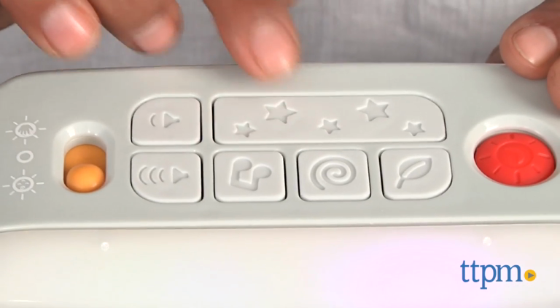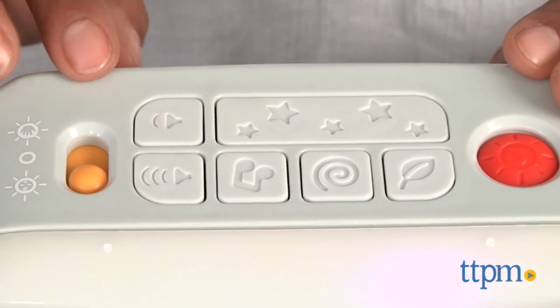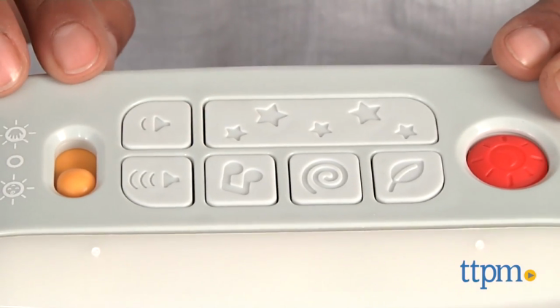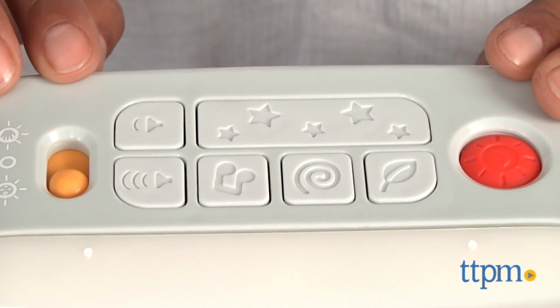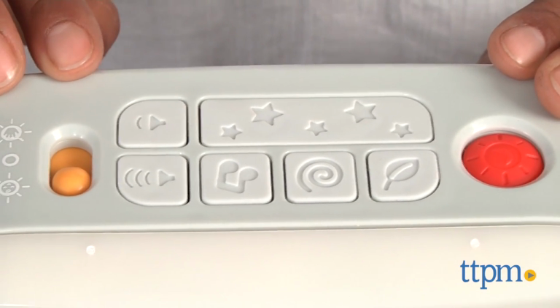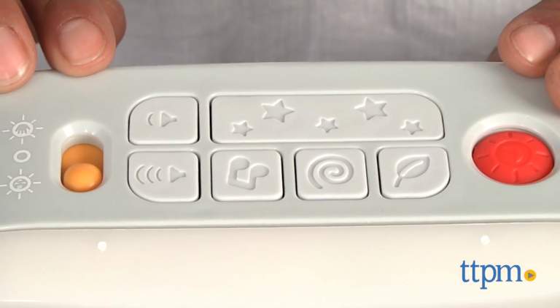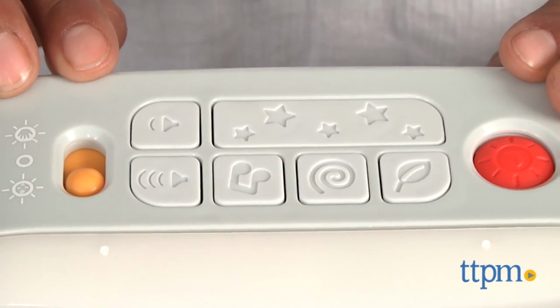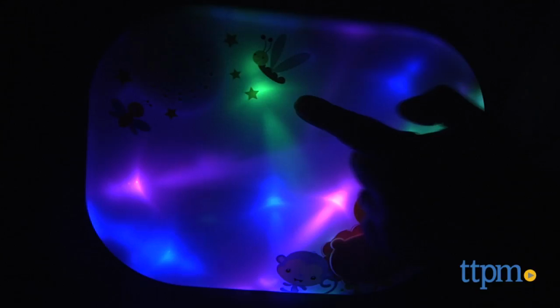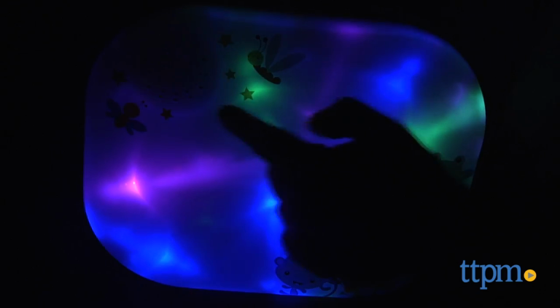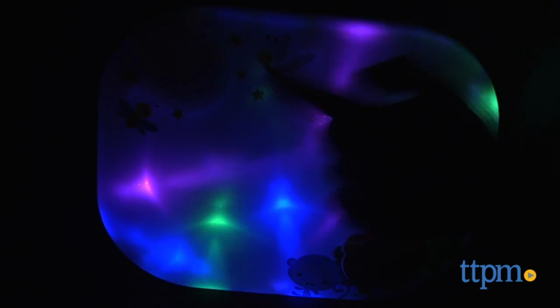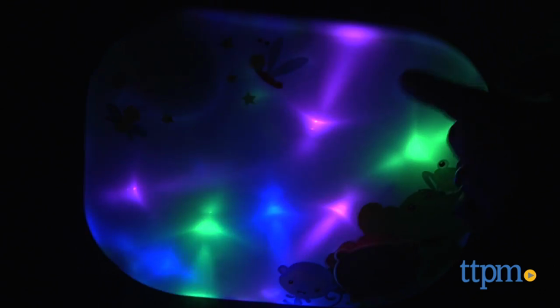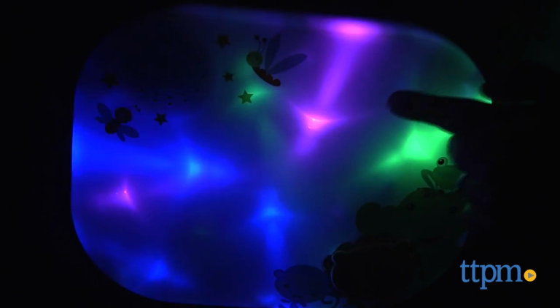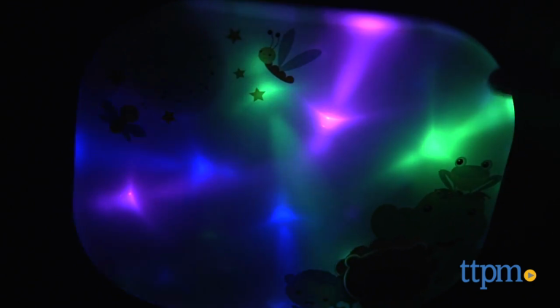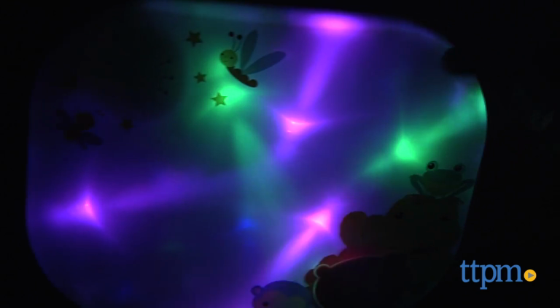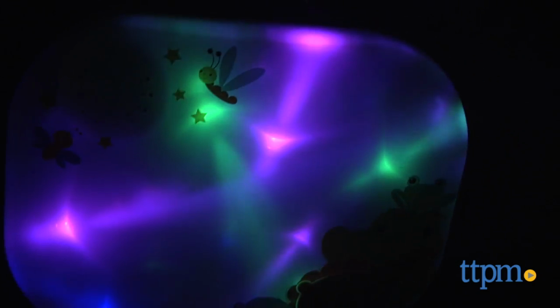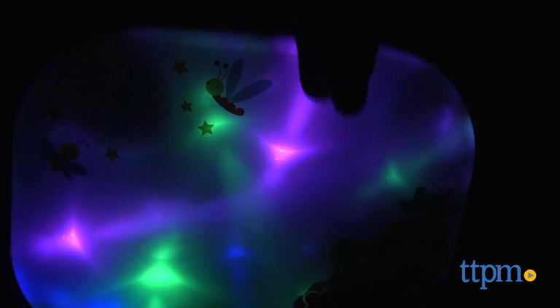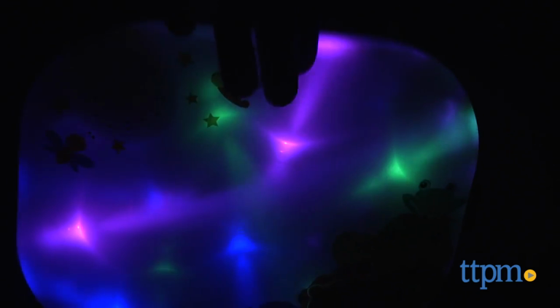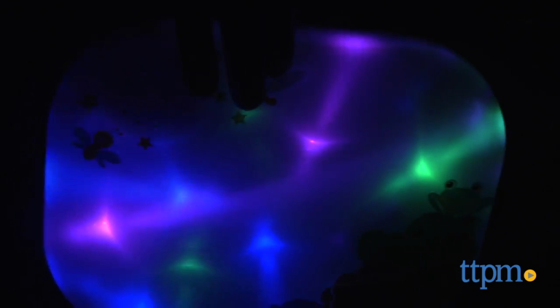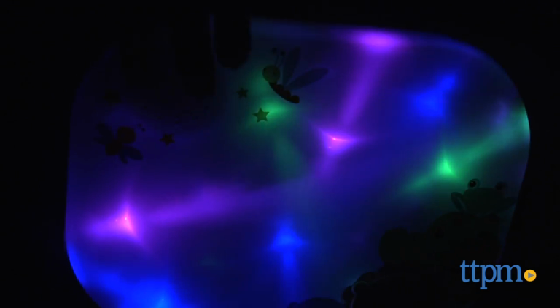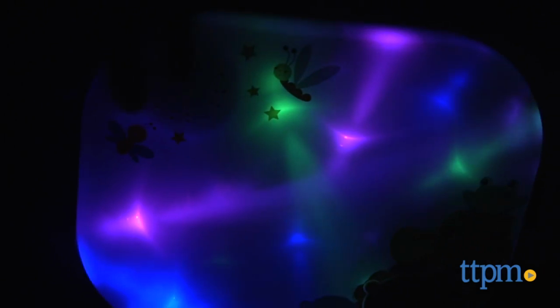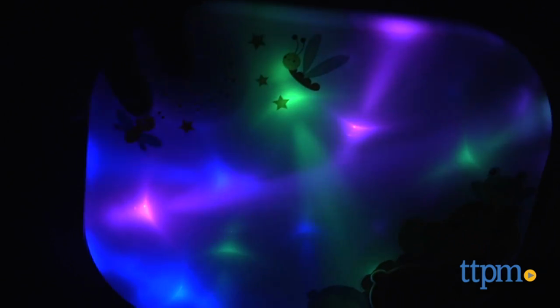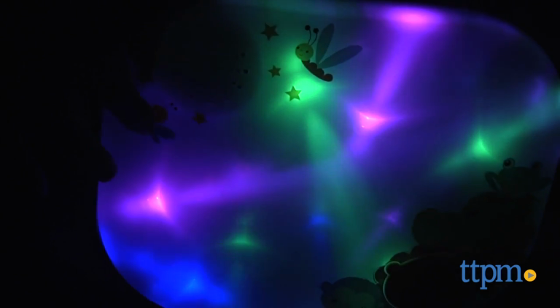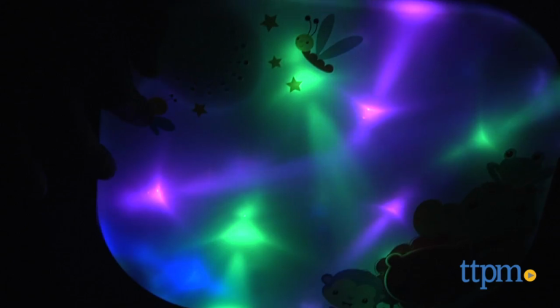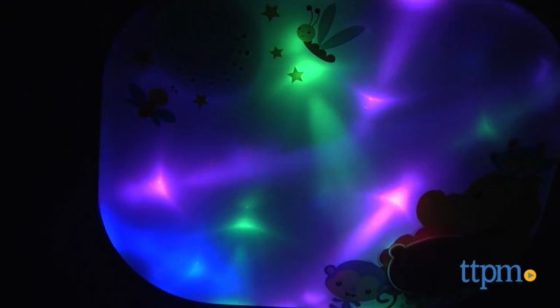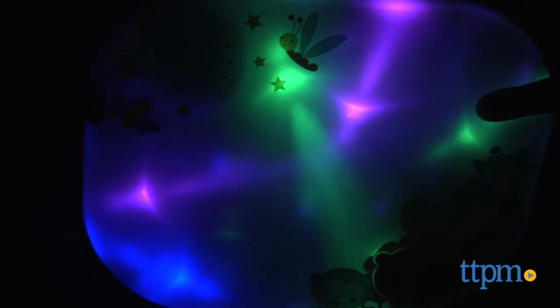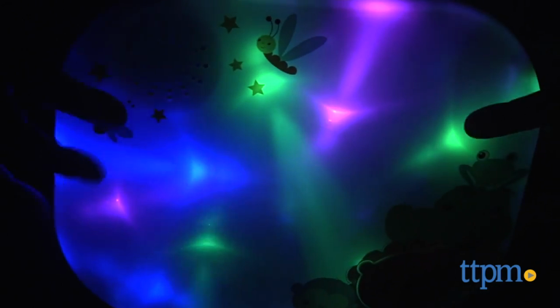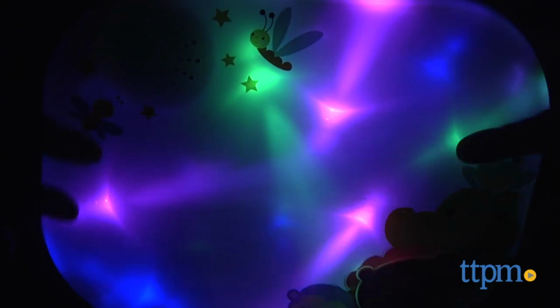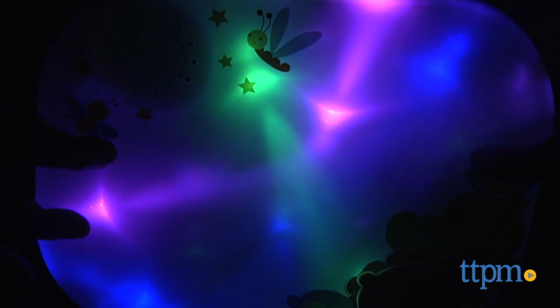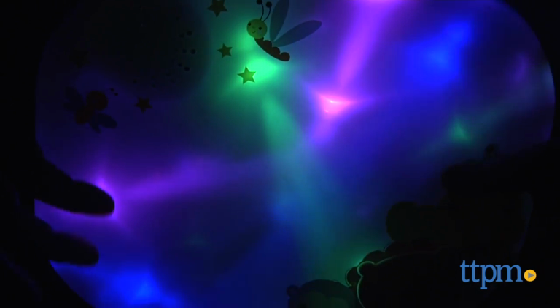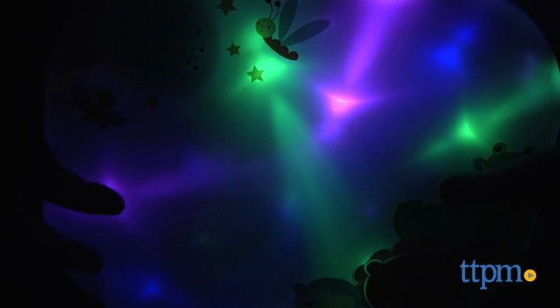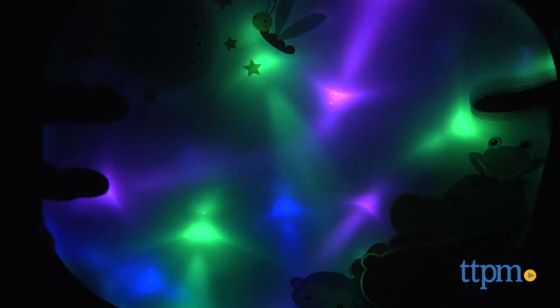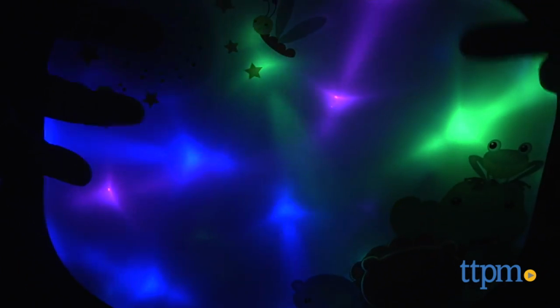There are two modes on the crib soother: a soothing mode and an interactive mode. In the interactive mode, the light pad reacts to touch — gentle notes and light activate with every touch. This is a very calming soother and creates a soothing environment for bedtime.